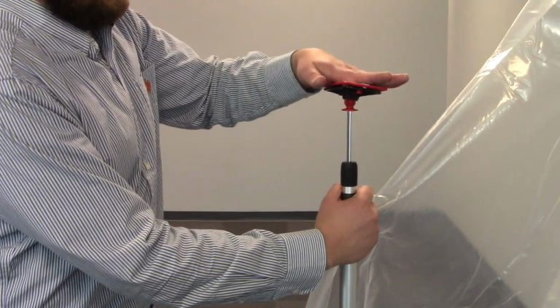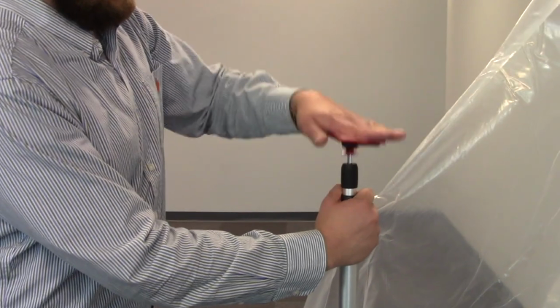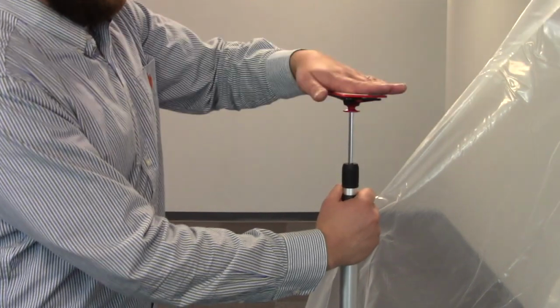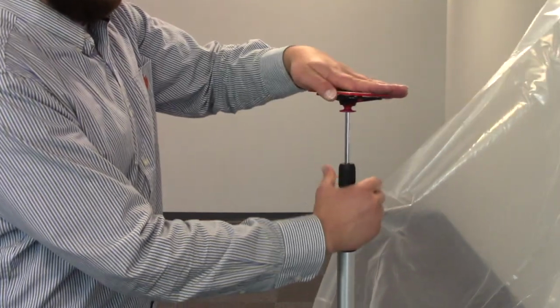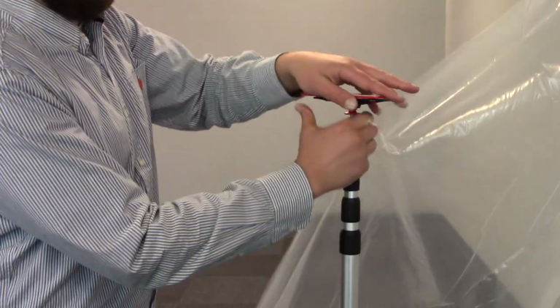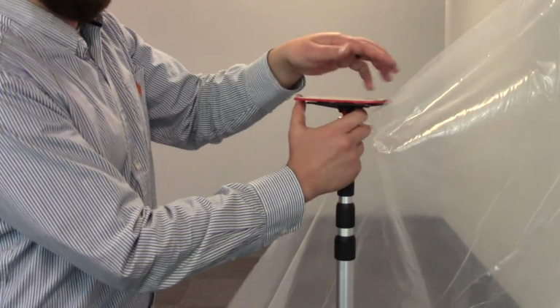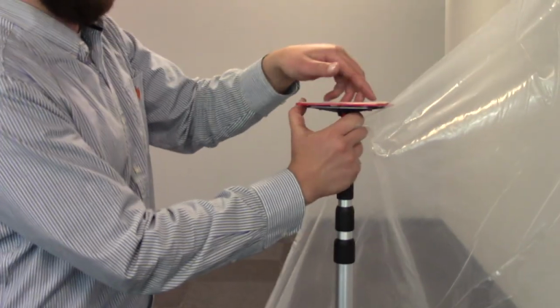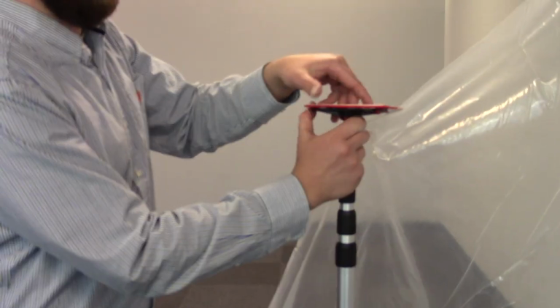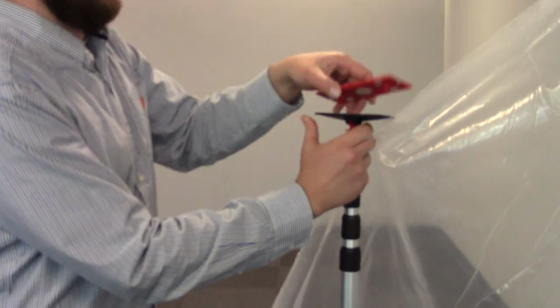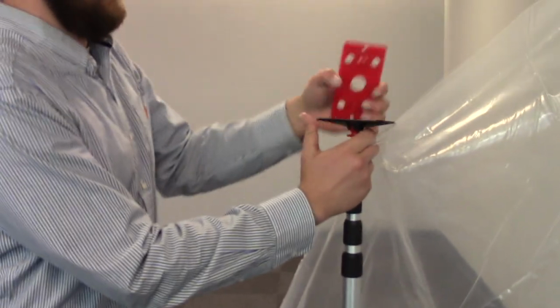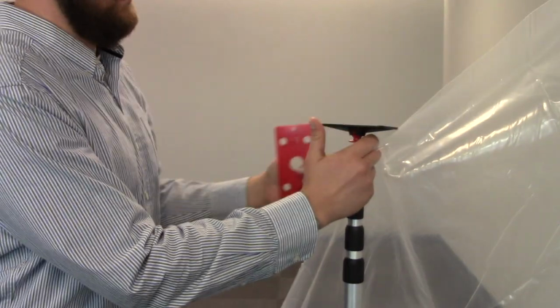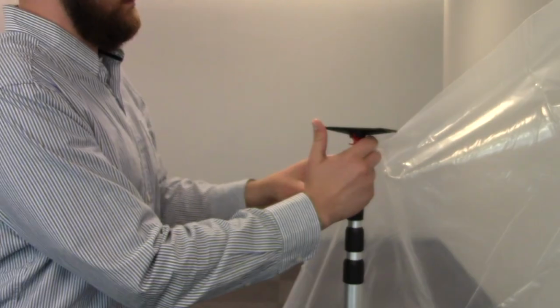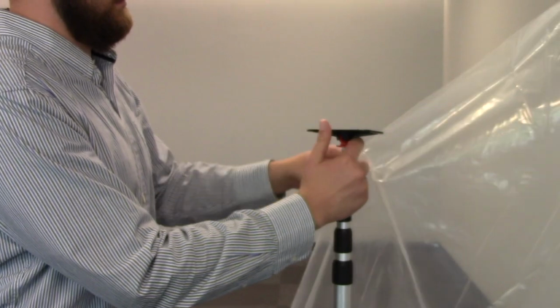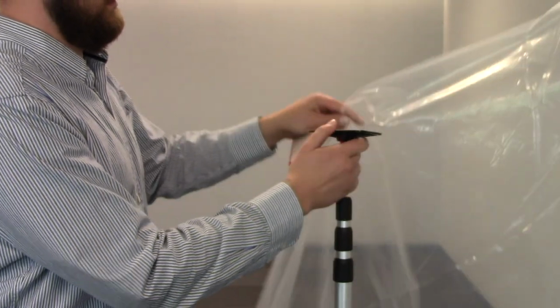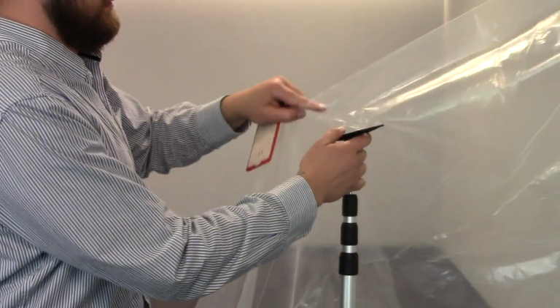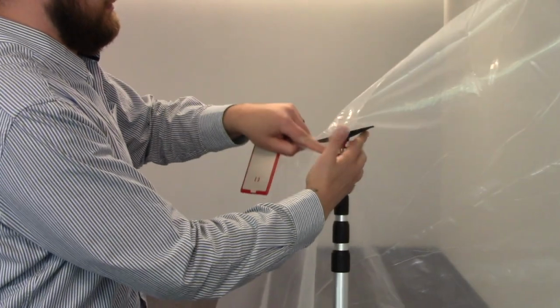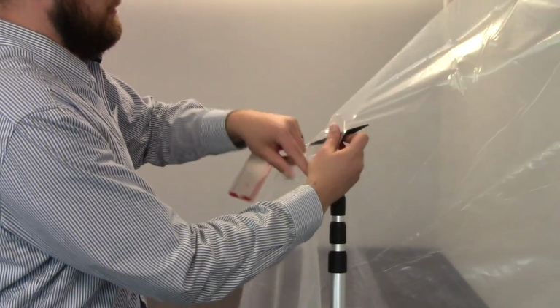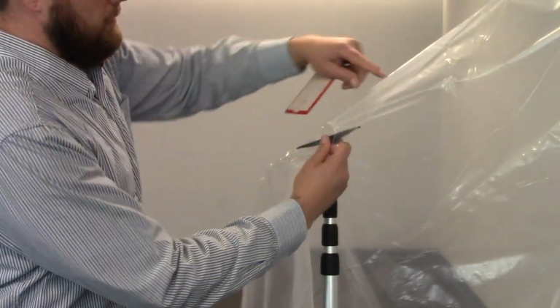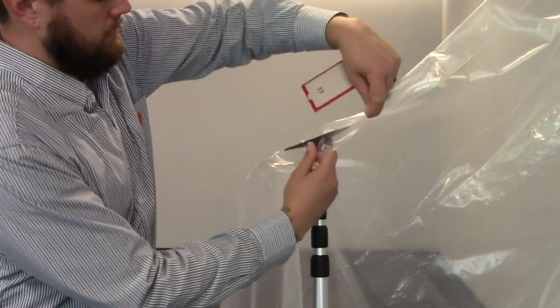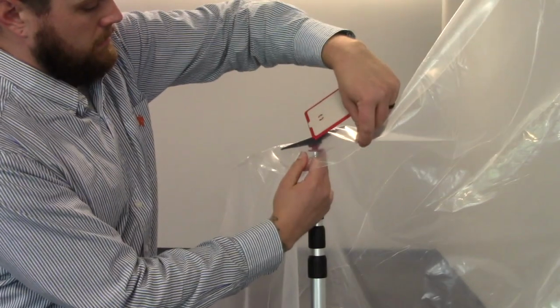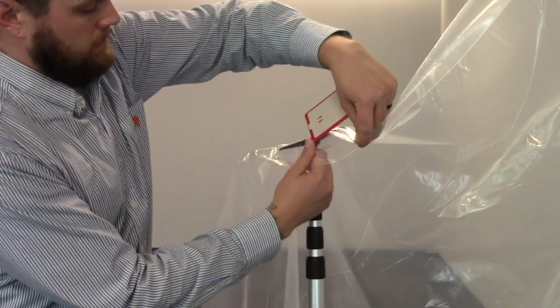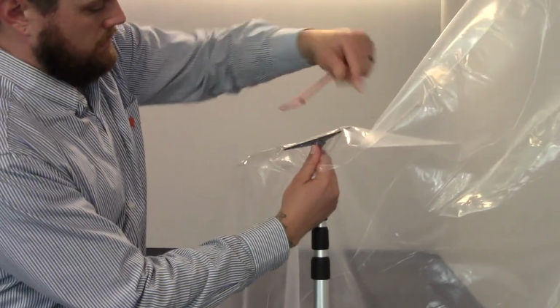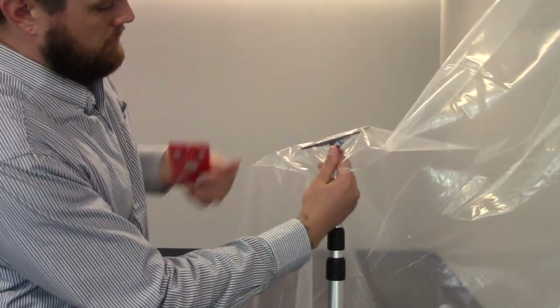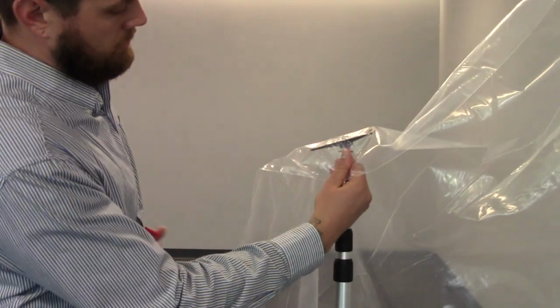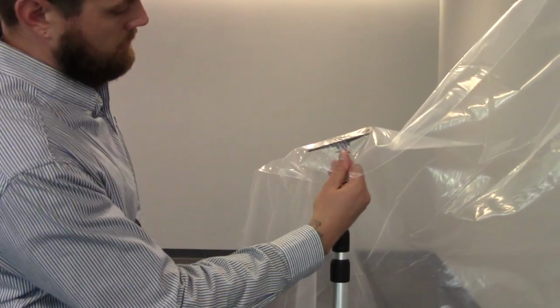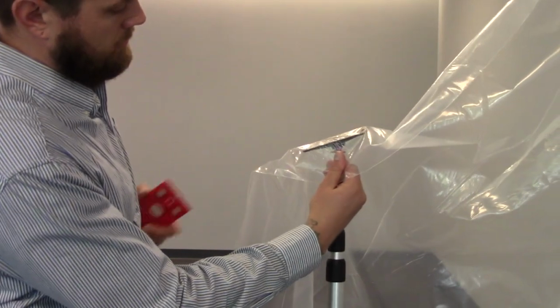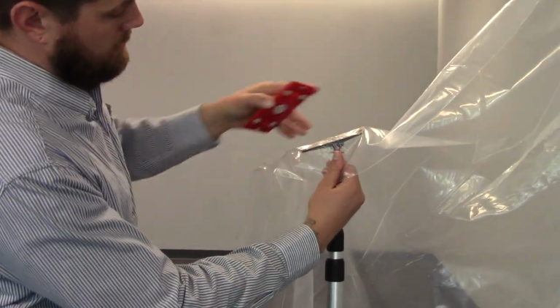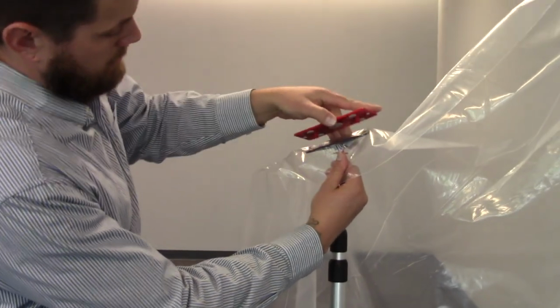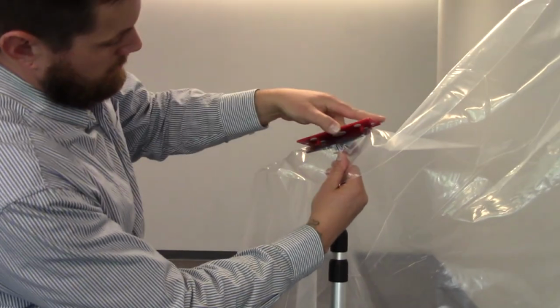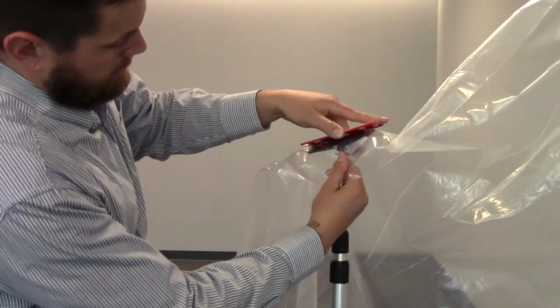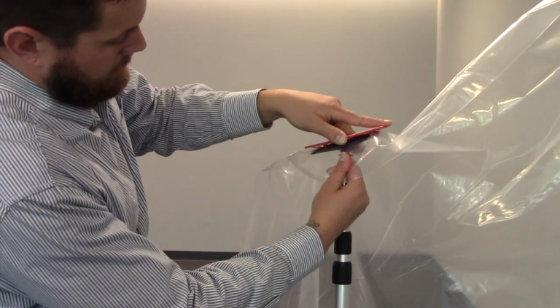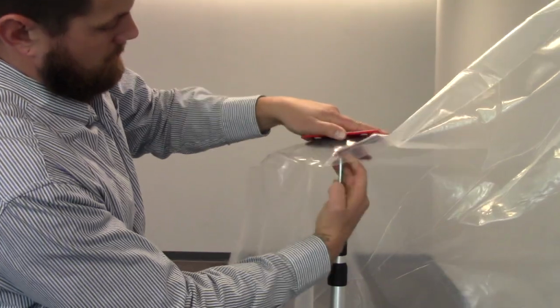Next, attach the plastic to the top of the spring-loaded pole by sandwiching the plastic between the head and the non-skid plate and locking it into place.